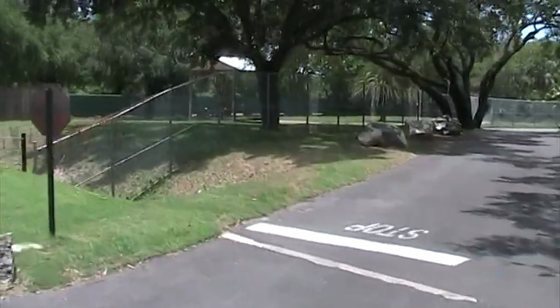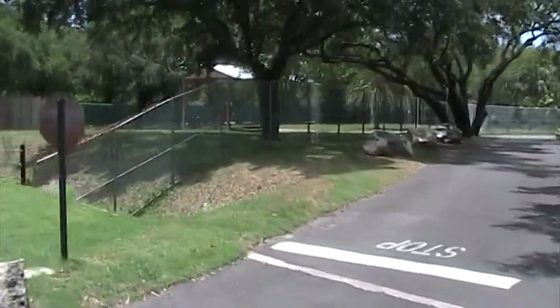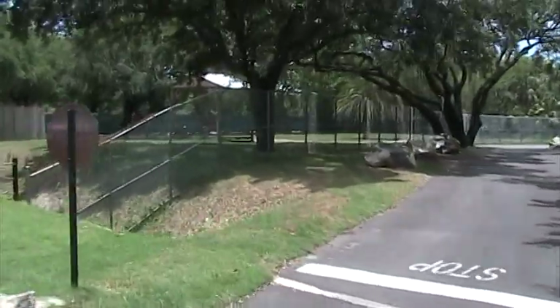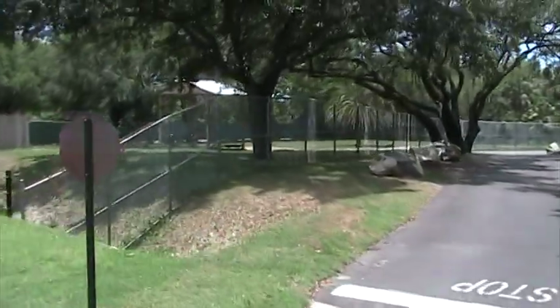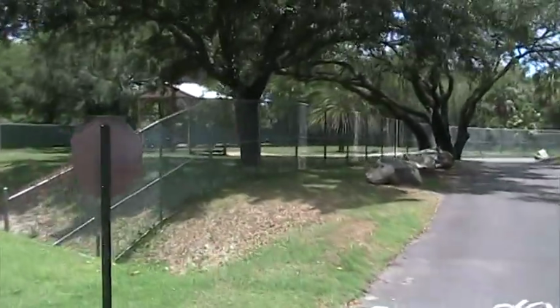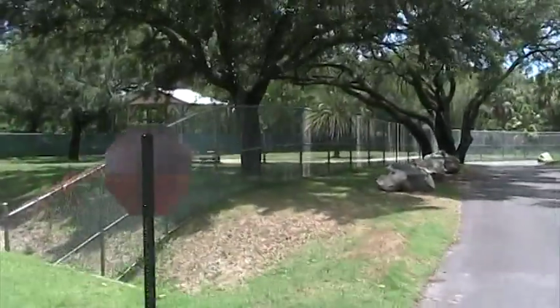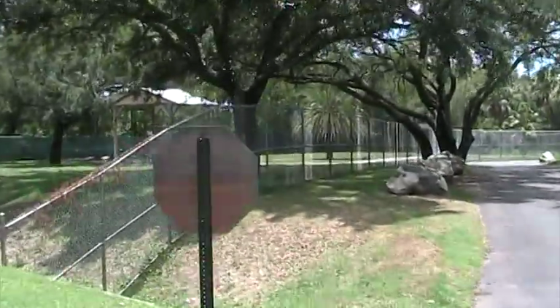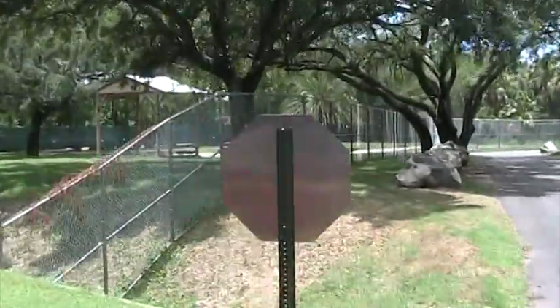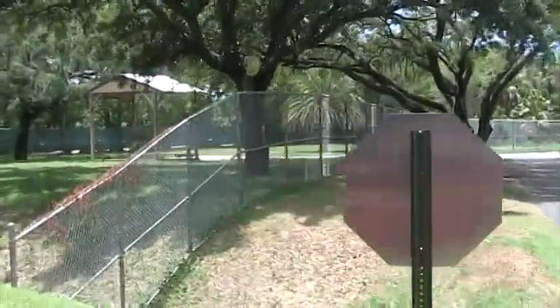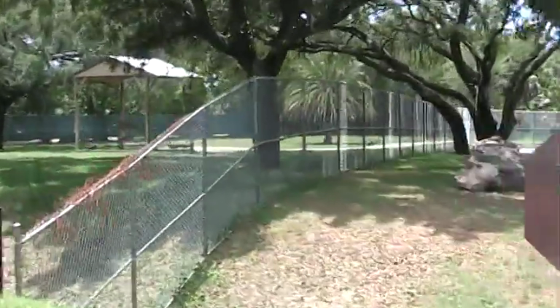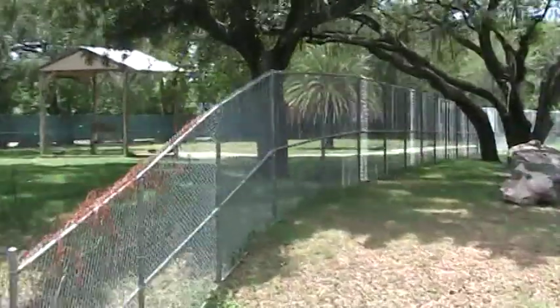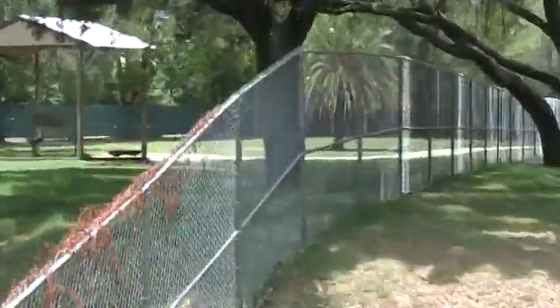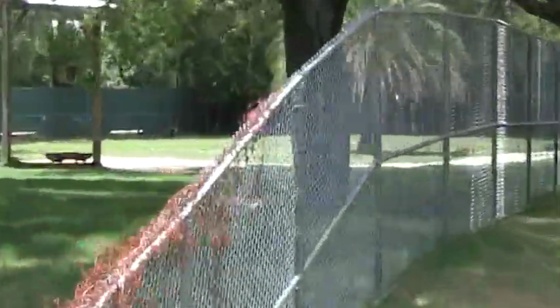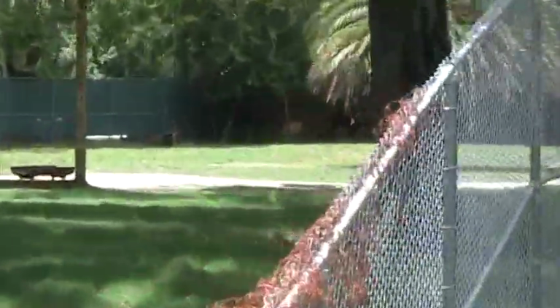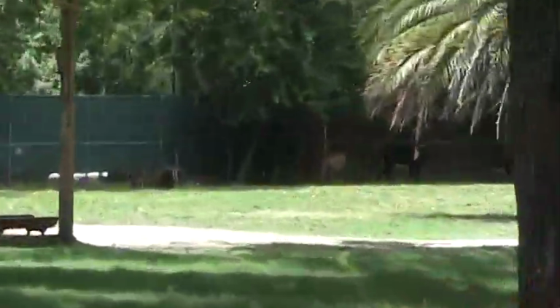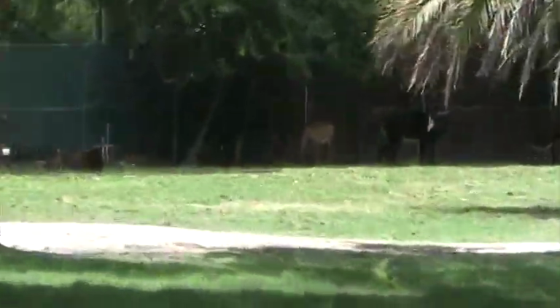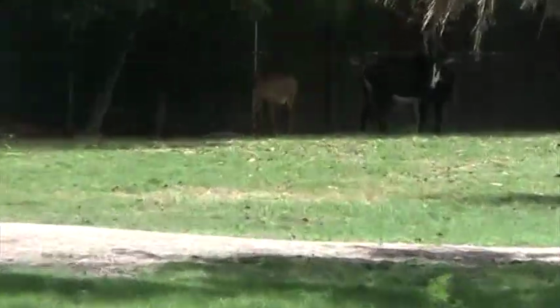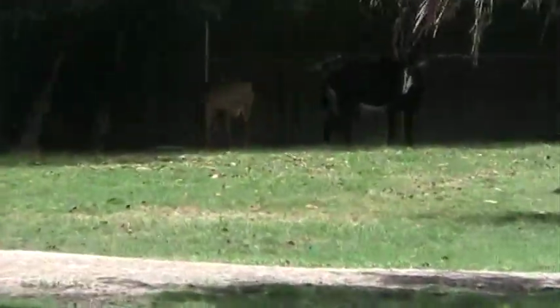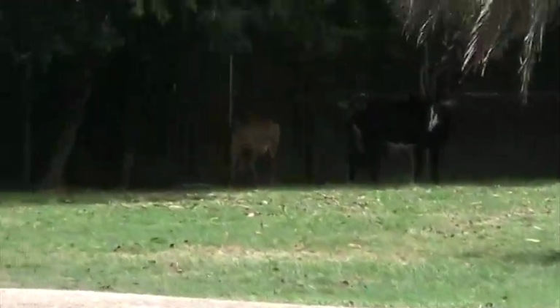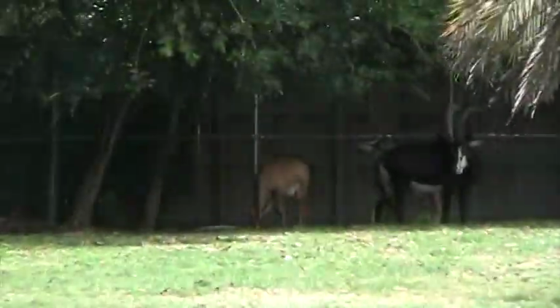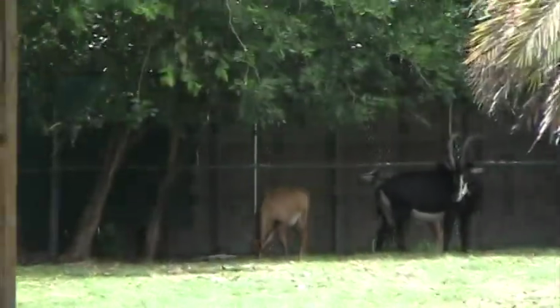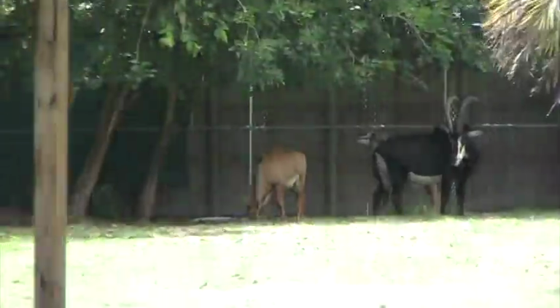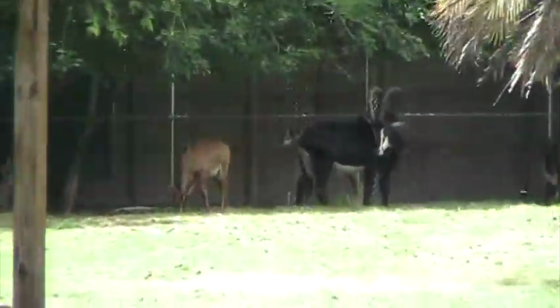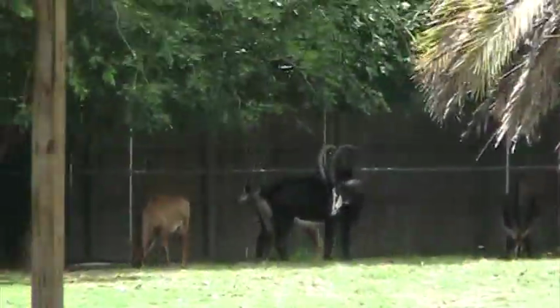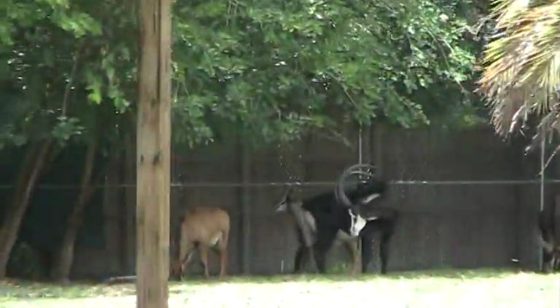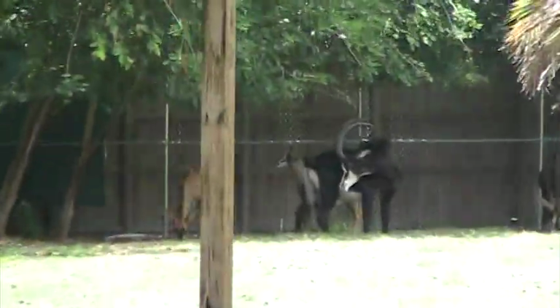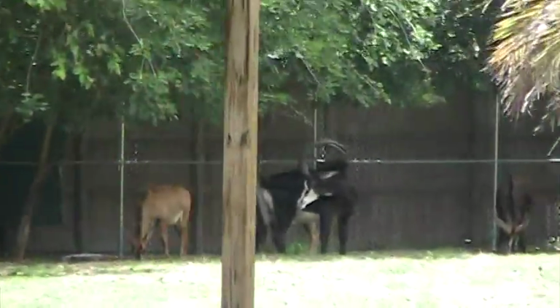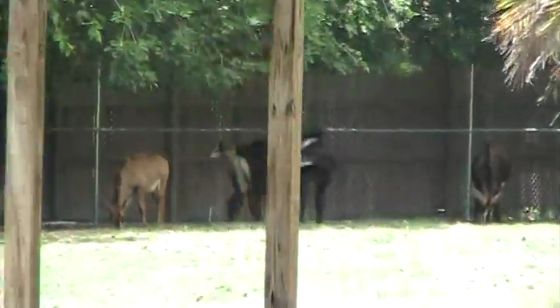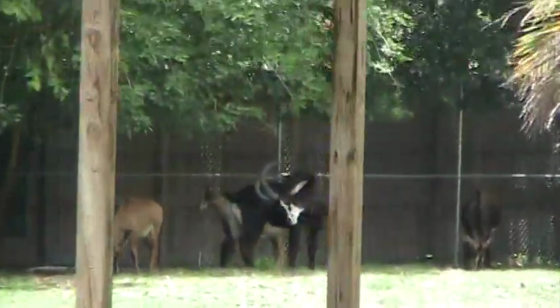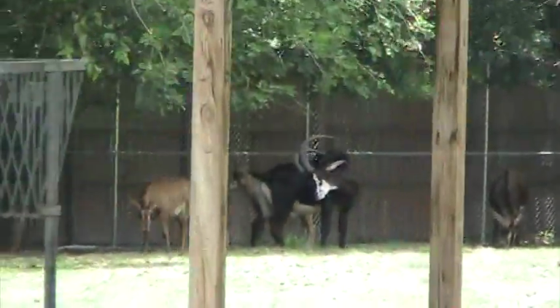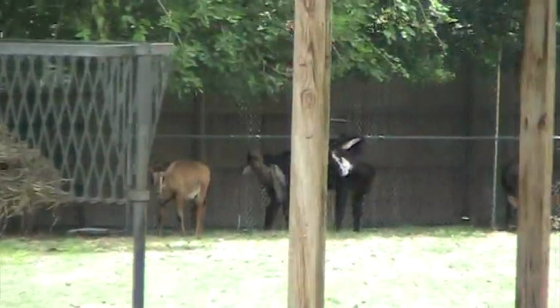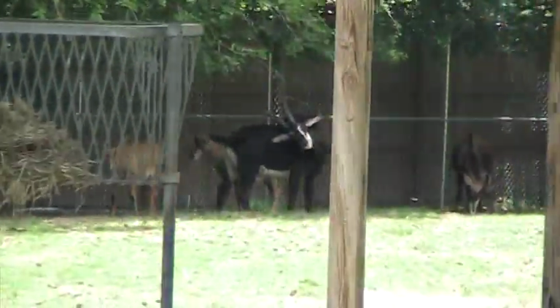This is also a great place to catch a glimpse of our sable antelope. These antelope congregate in herds of 15 to 20 individuals, with the dominant female acting as leader.